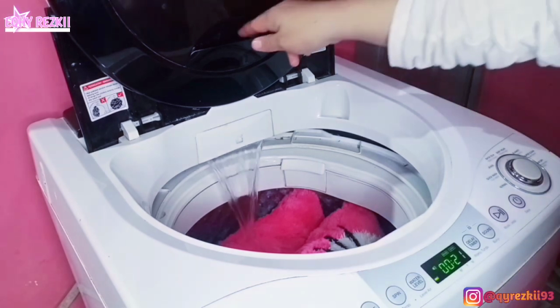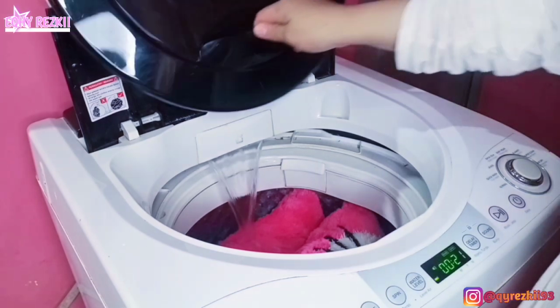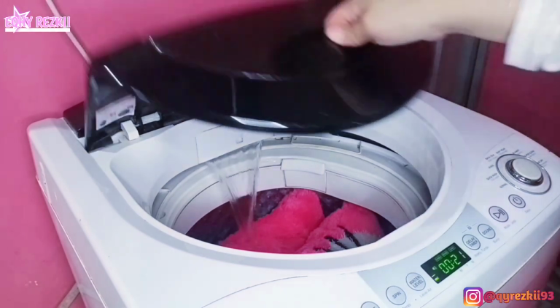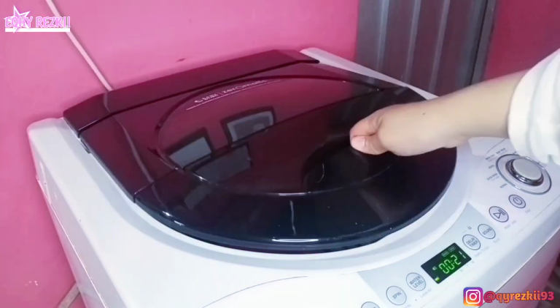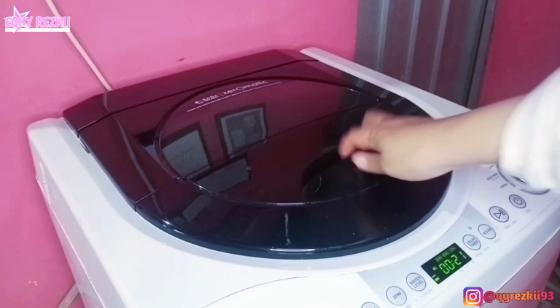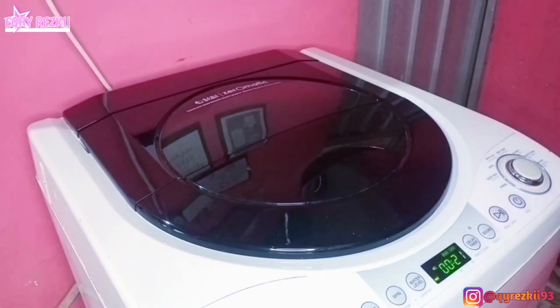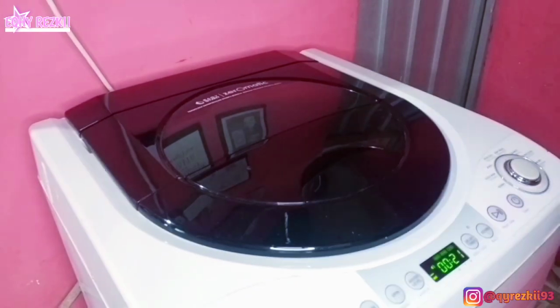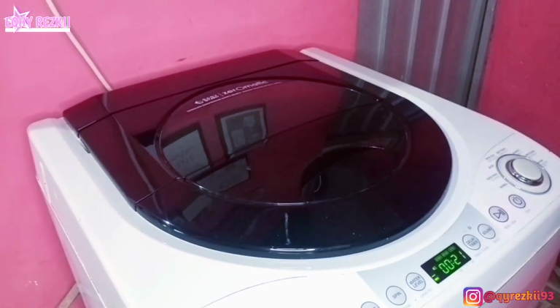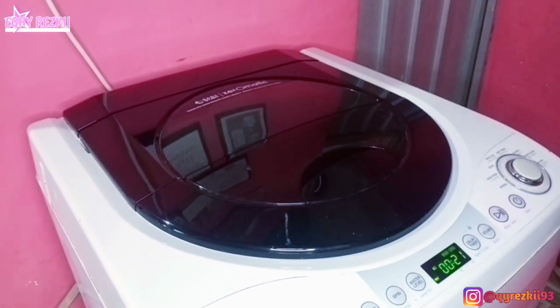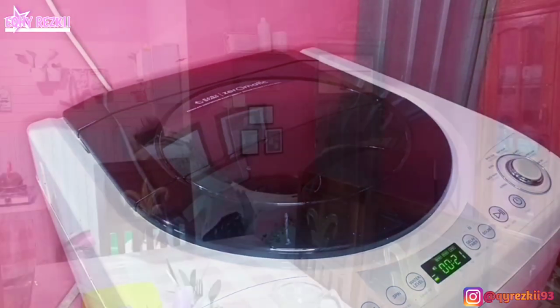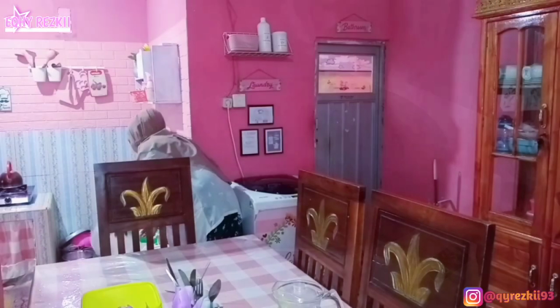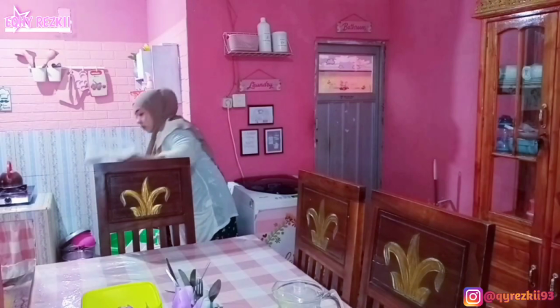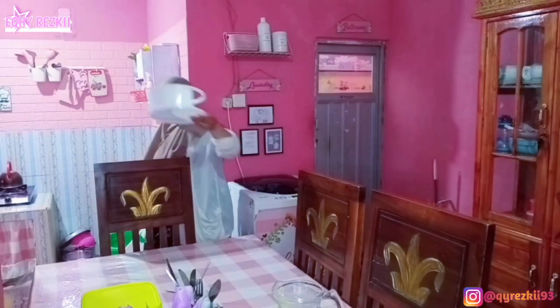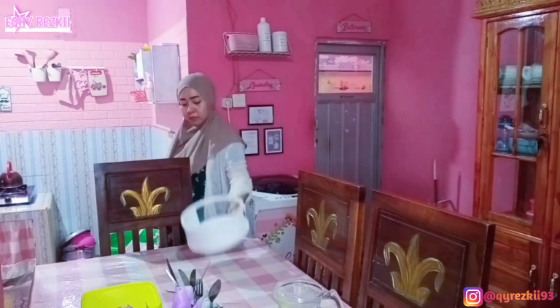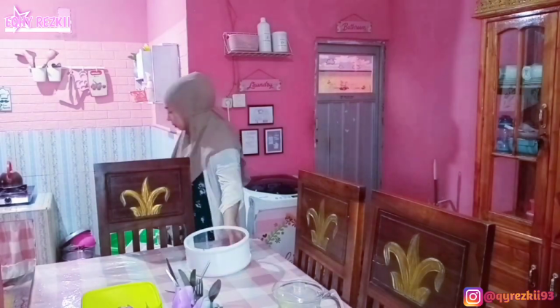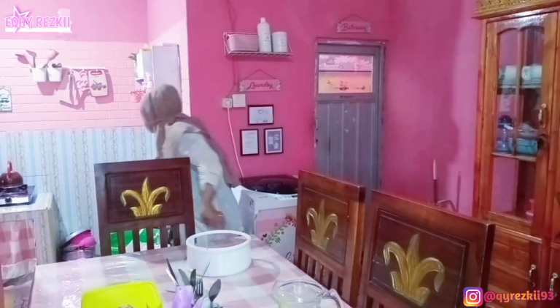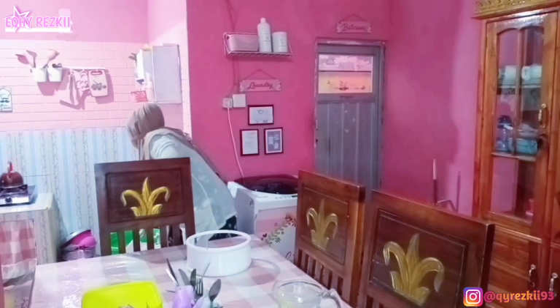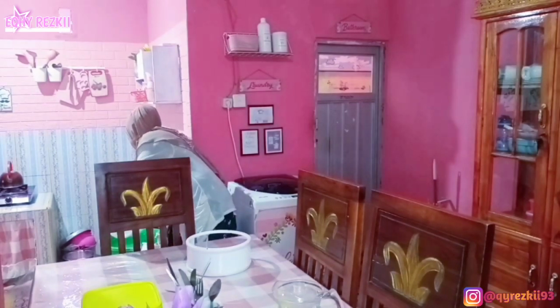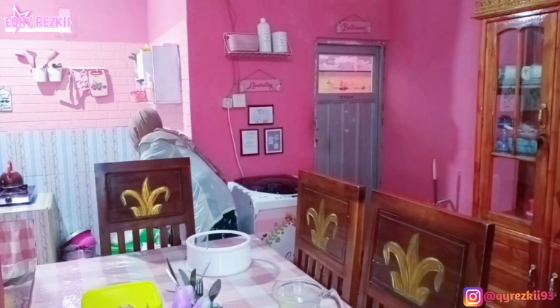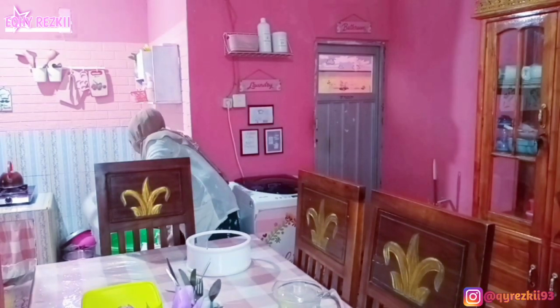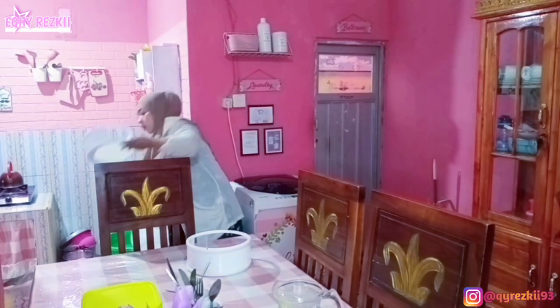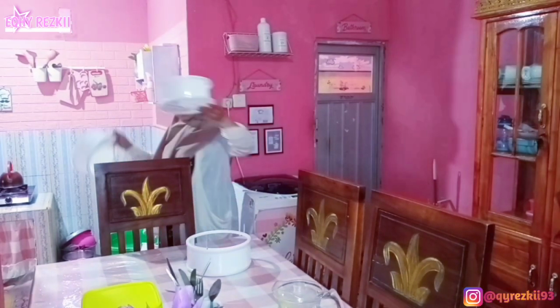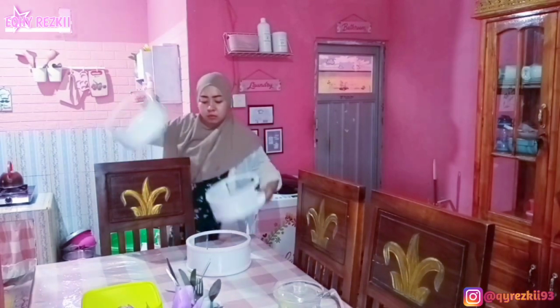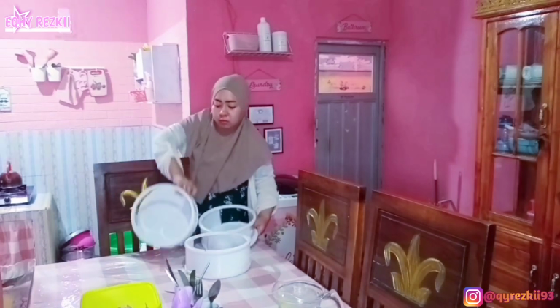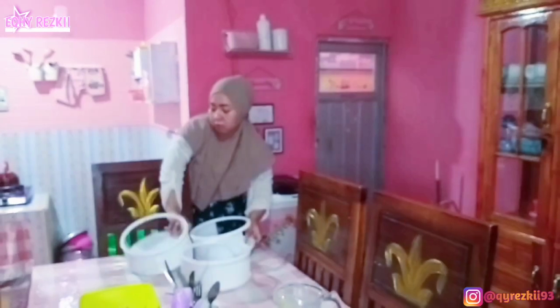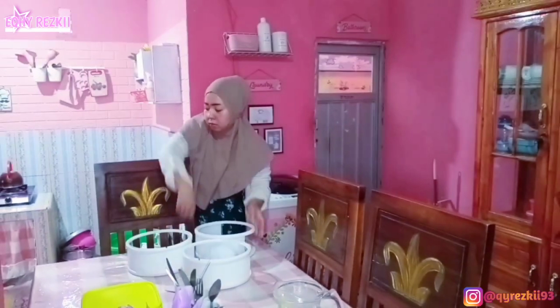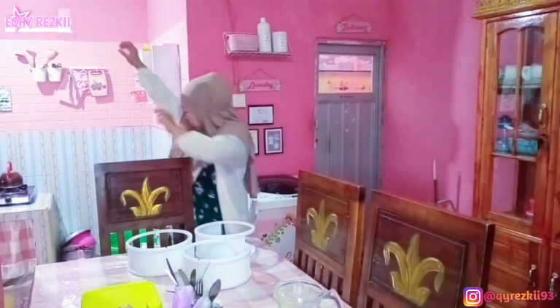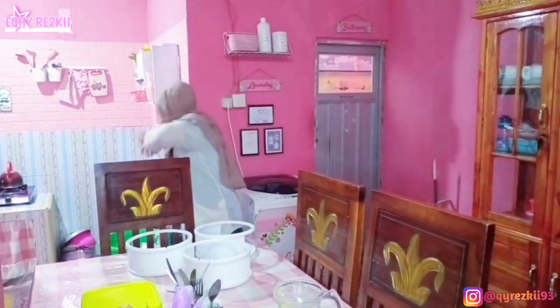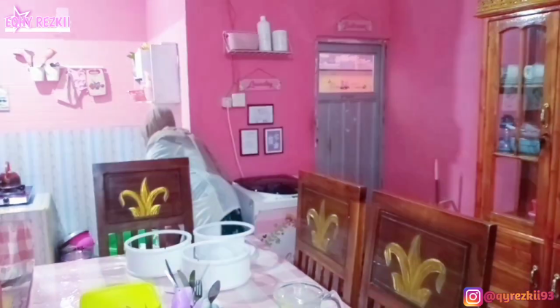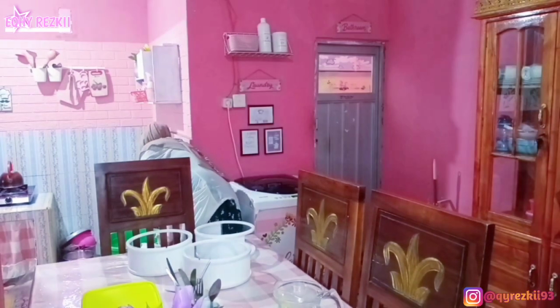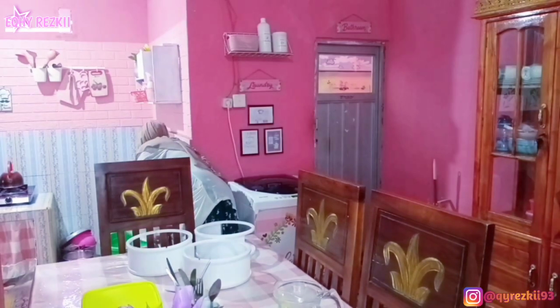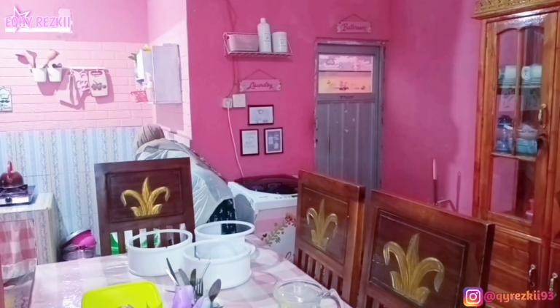Kebetulan hari ini aku mau cuci bantal. Bantalnya tadi malam ketumpahan susu — kakak lagi minum susu terus gak sengaja tumpah. Jadi sambil nunggu si bantalnya selesai dicuci...